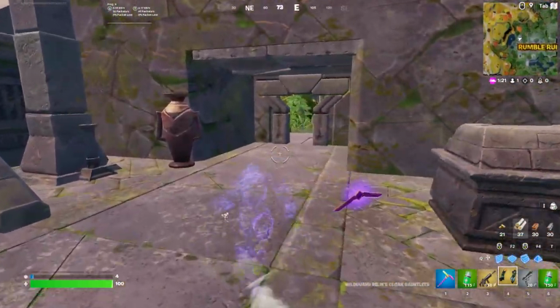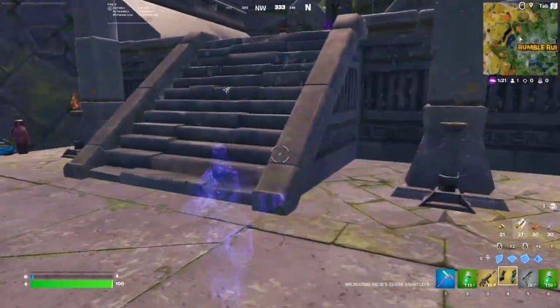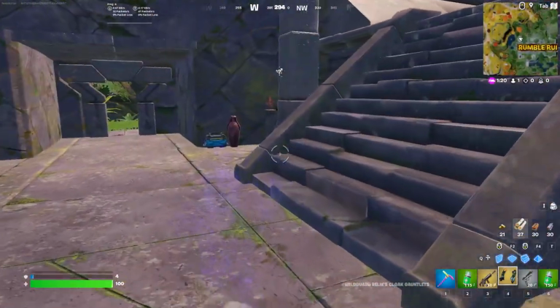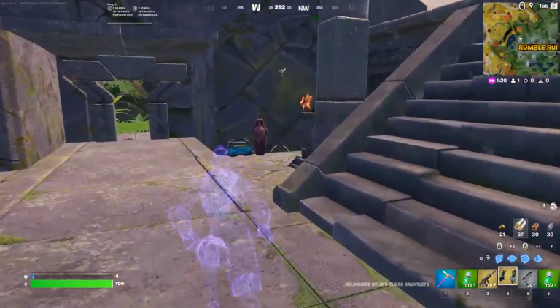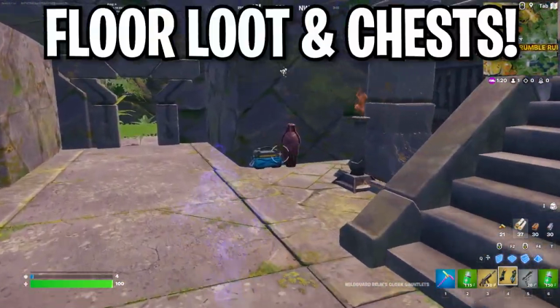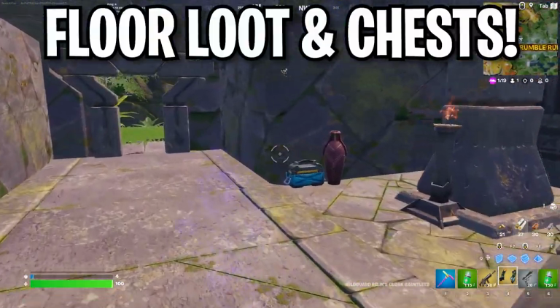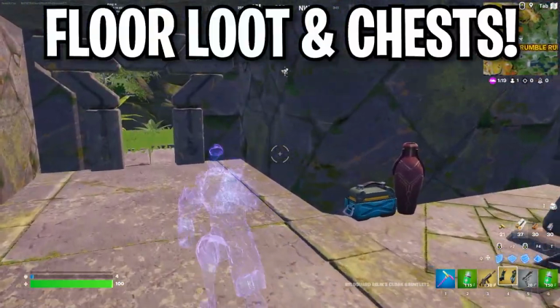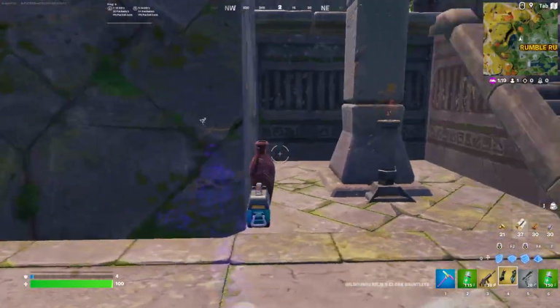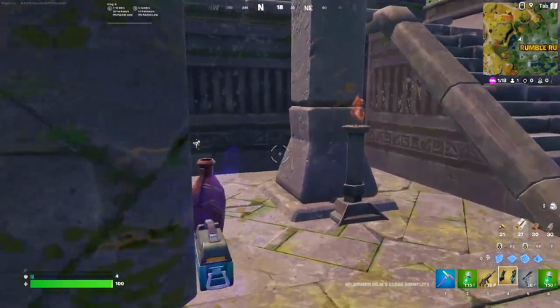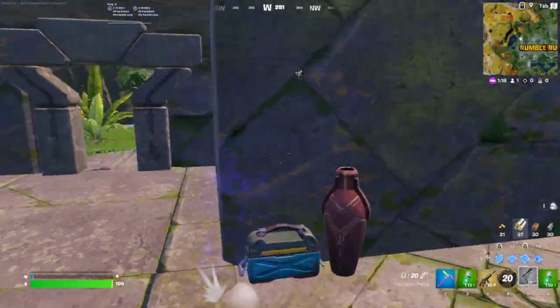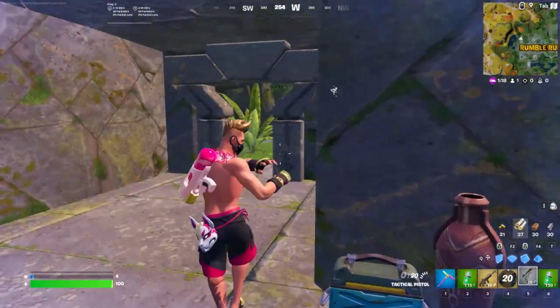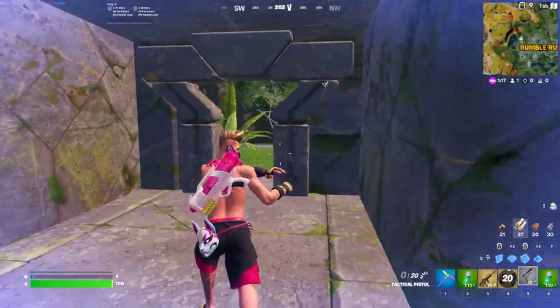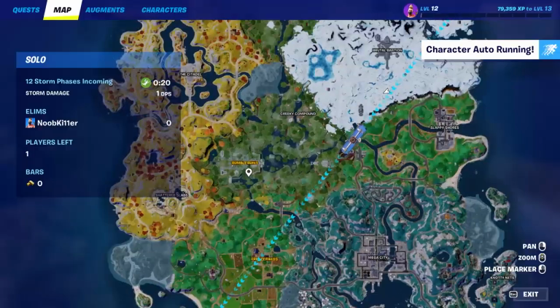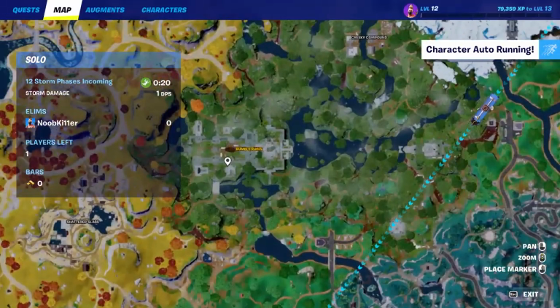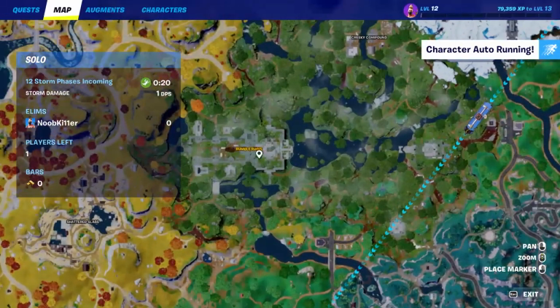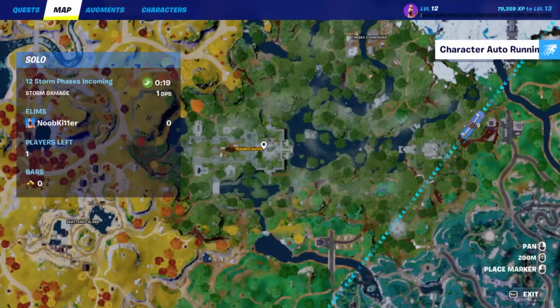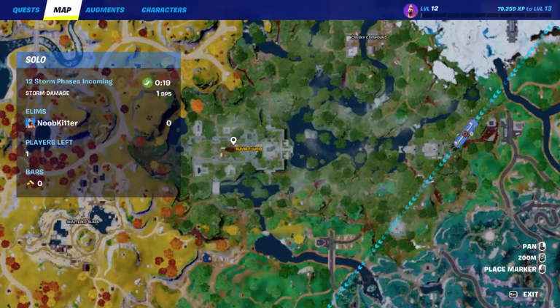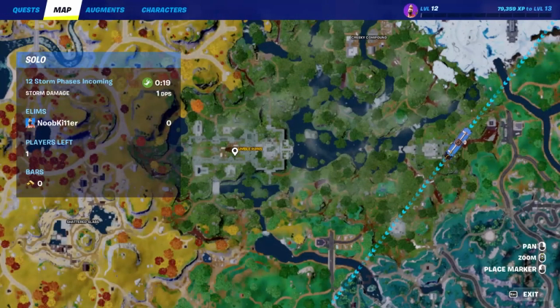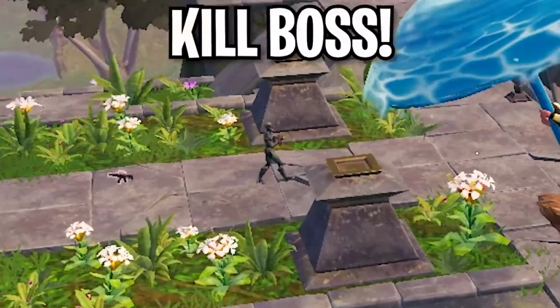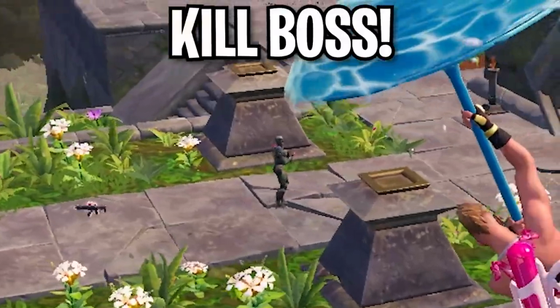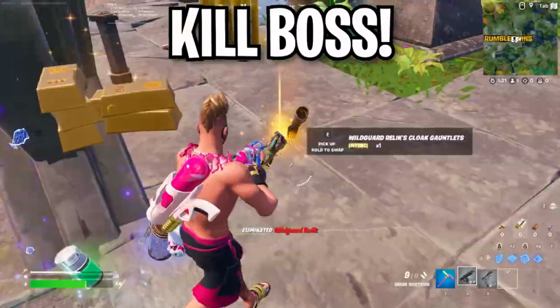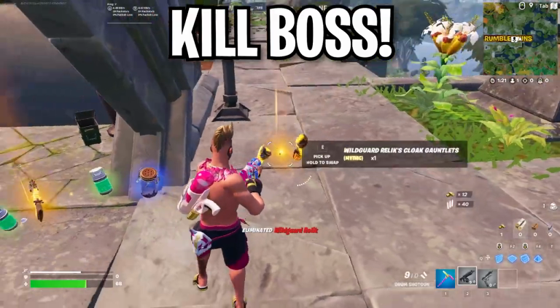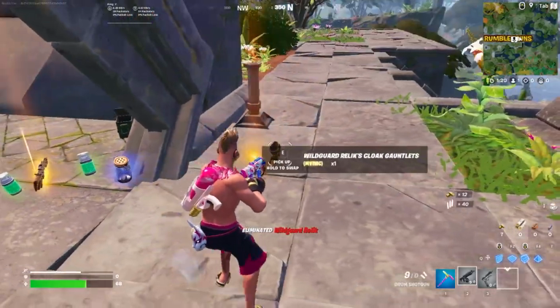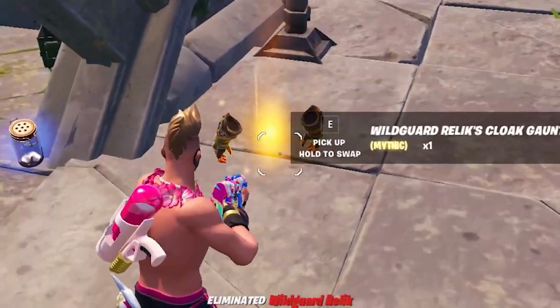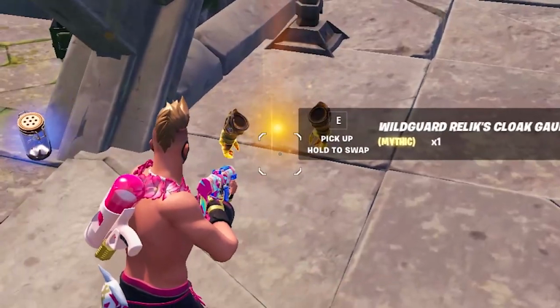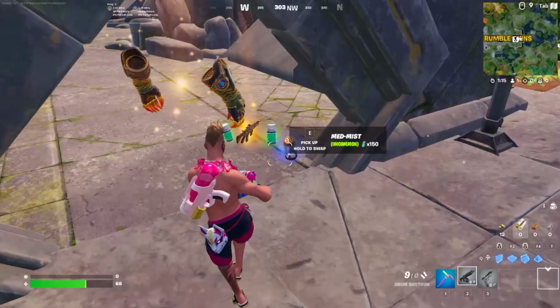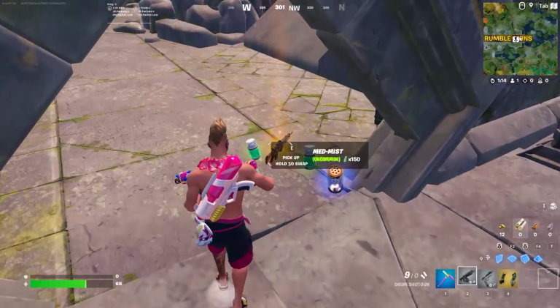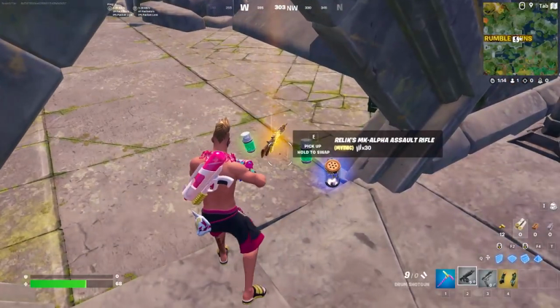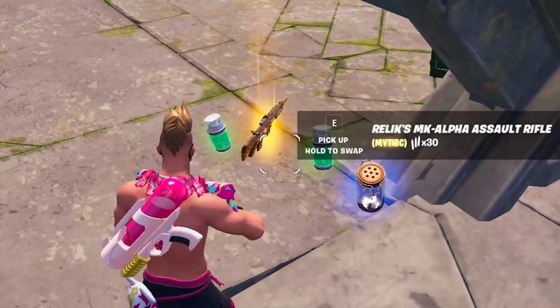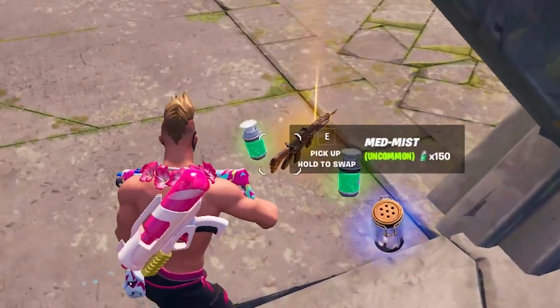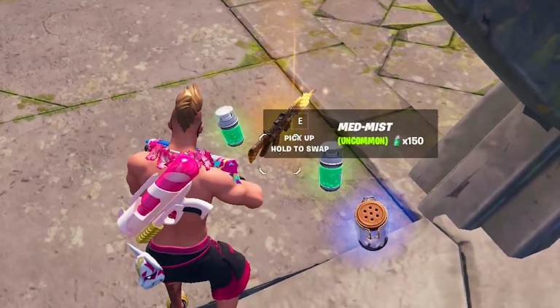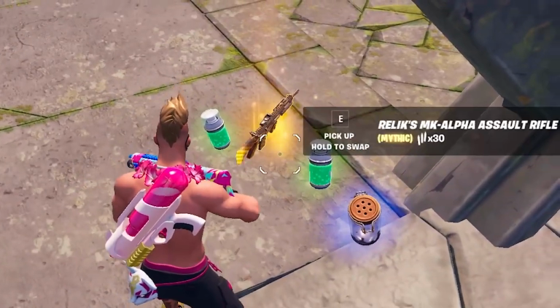So starting off, you can find this item off floor loot and chests, but there's another way to get them. If you head over to Rumble Ruins, you'll find this boss right here who holds both the cloak gauntlets and a new Mythic MK Alpha AR.